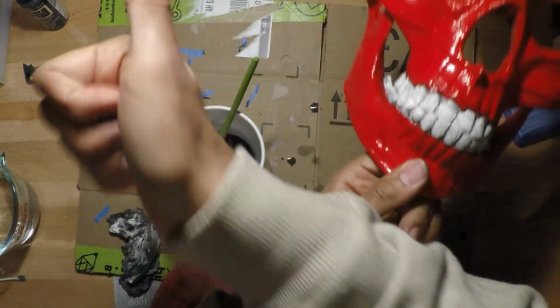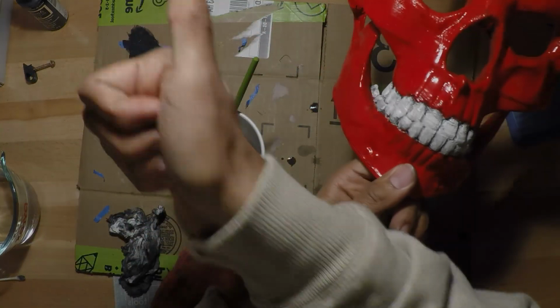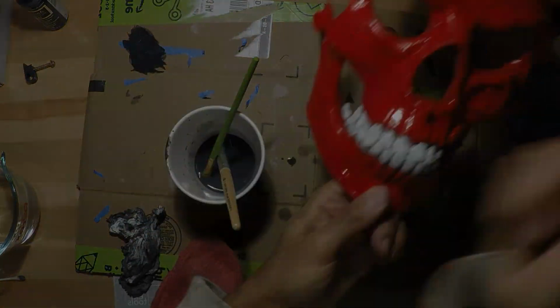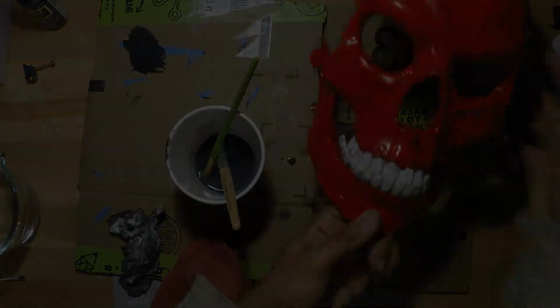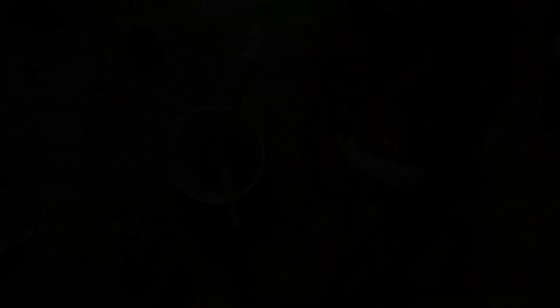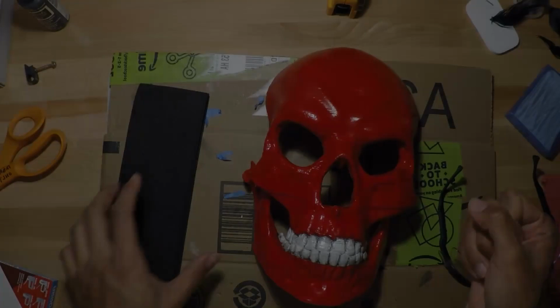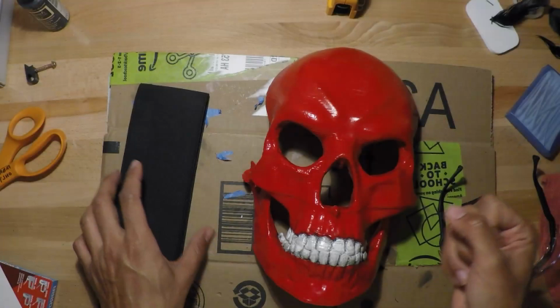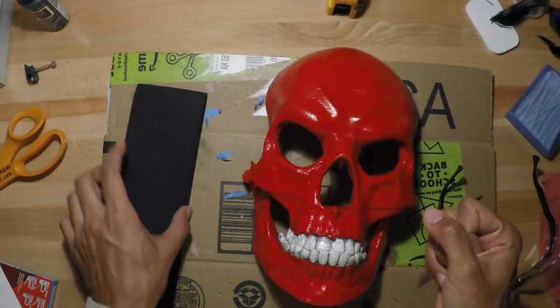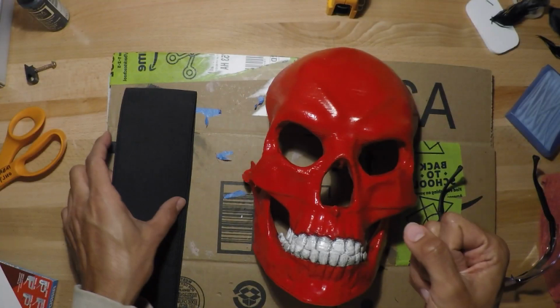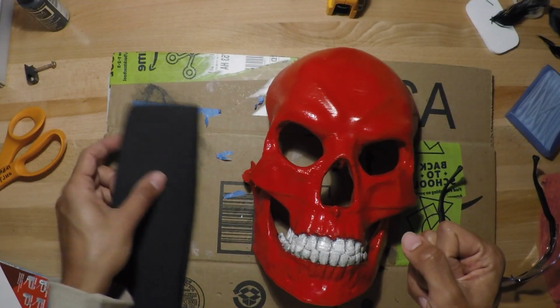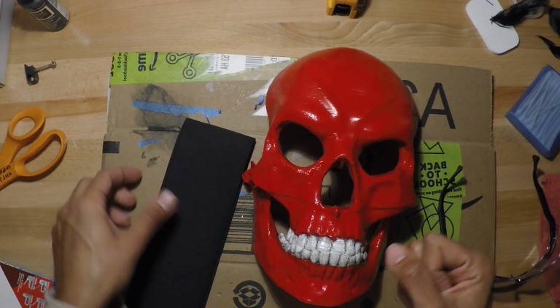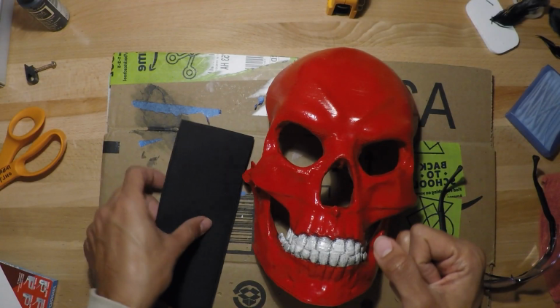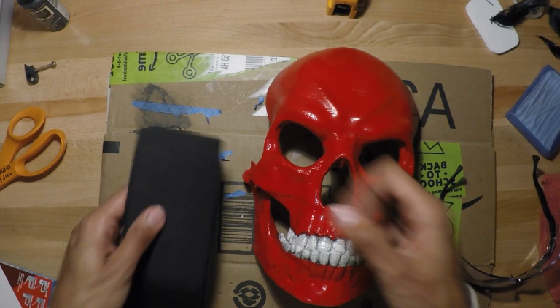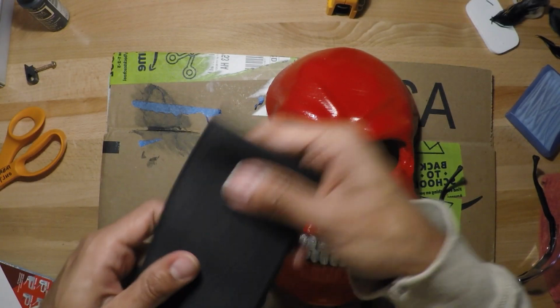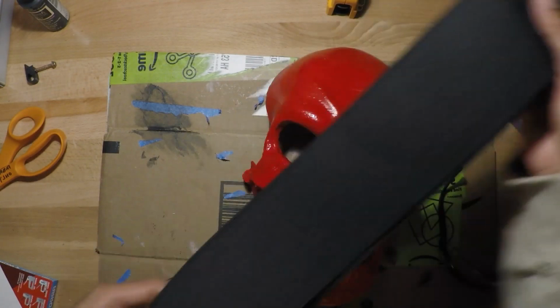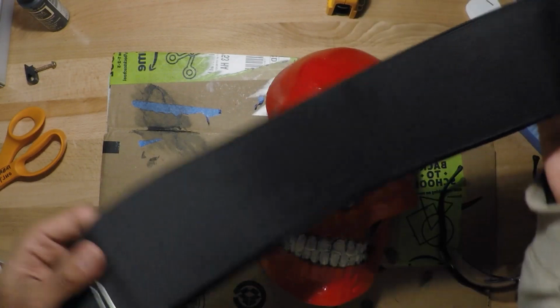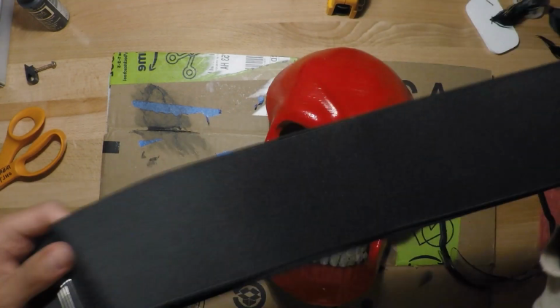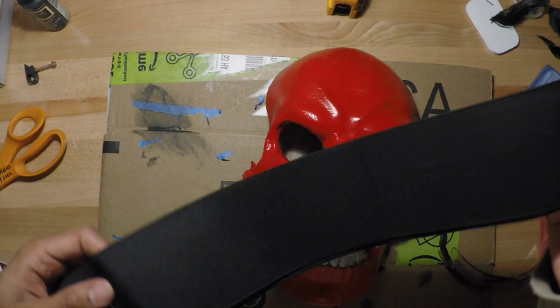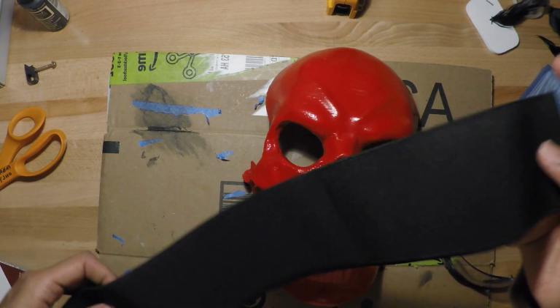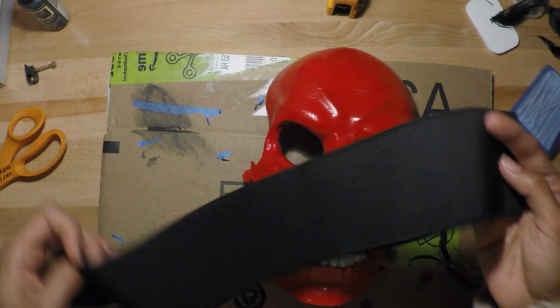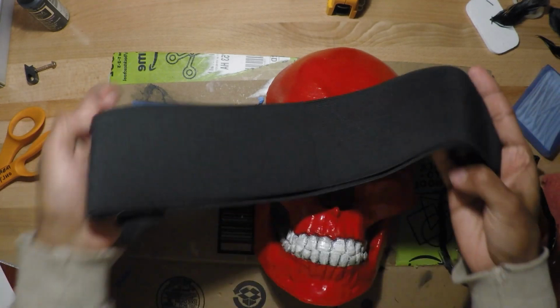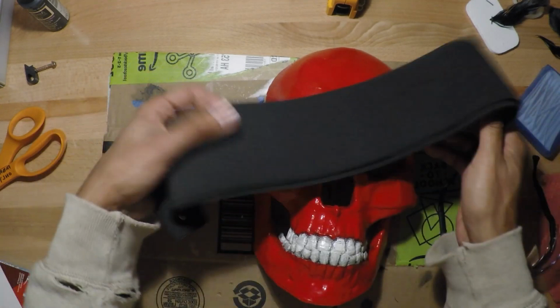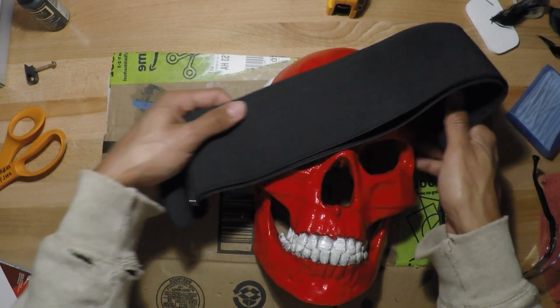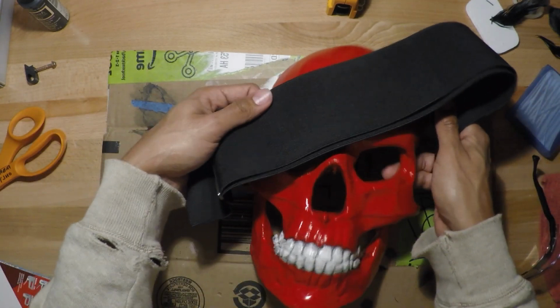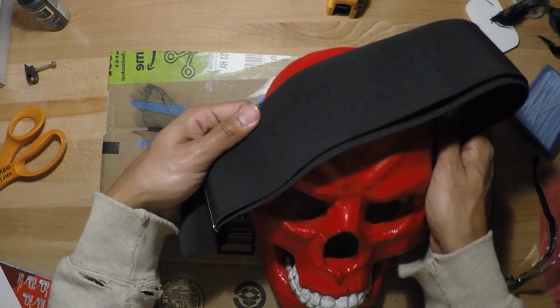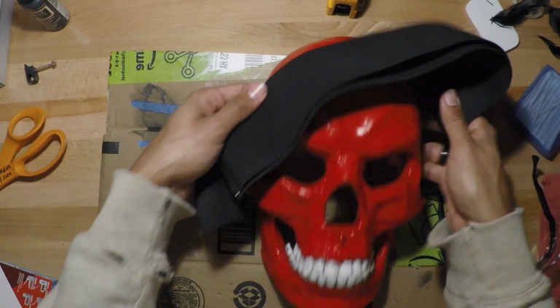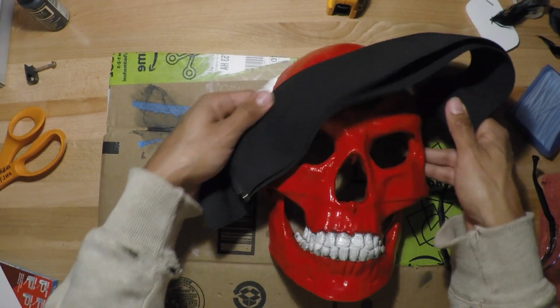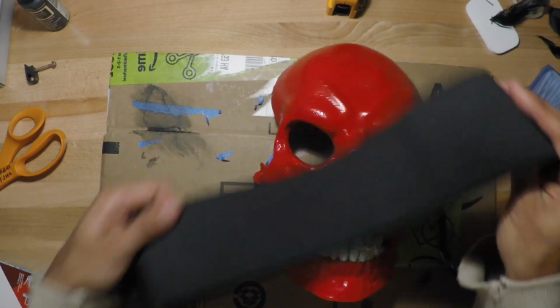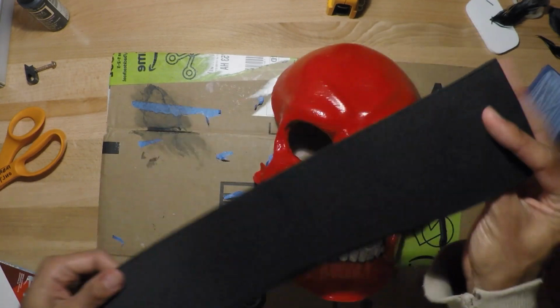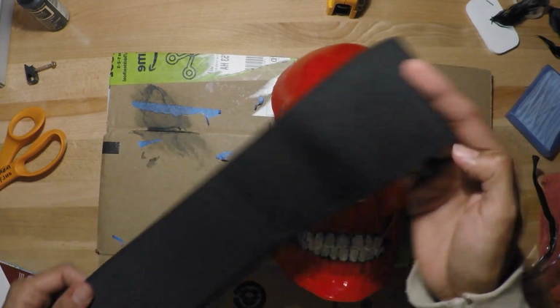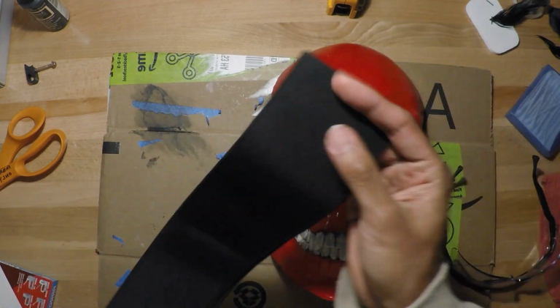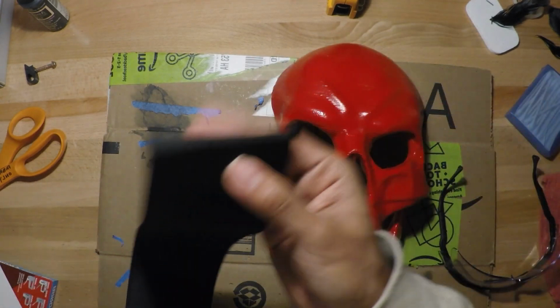Now what we're going to do is add a strap so that we can attach it to our heads.